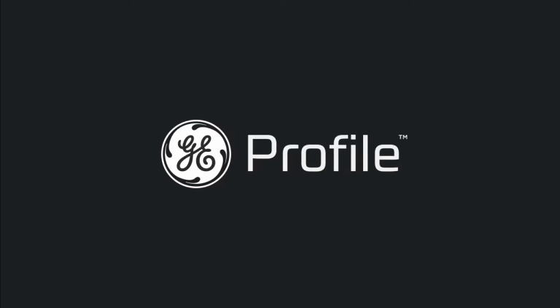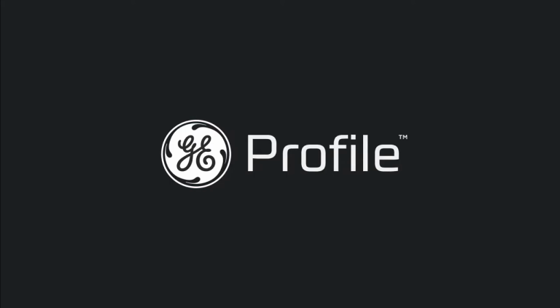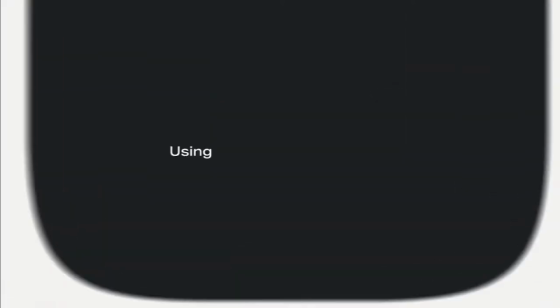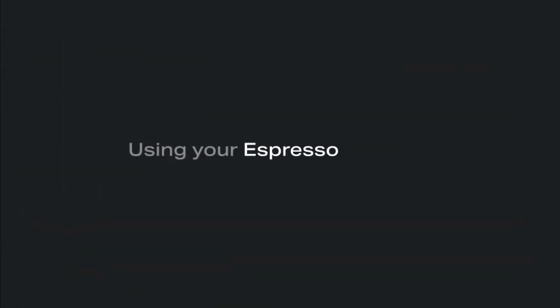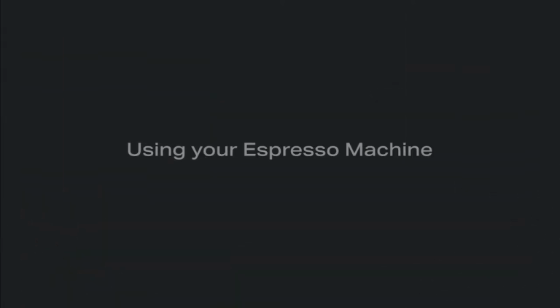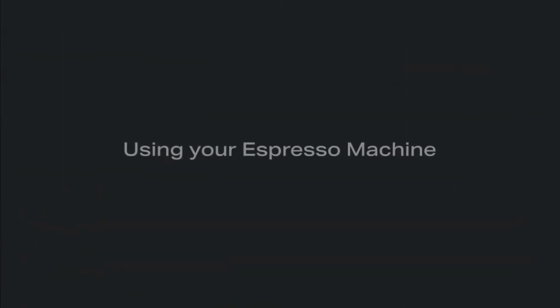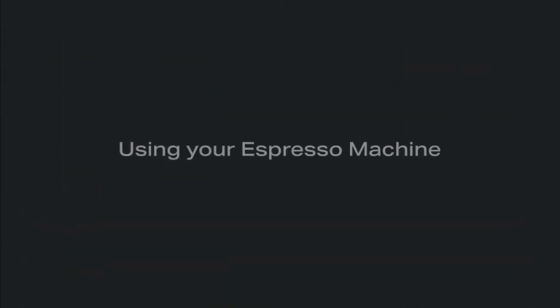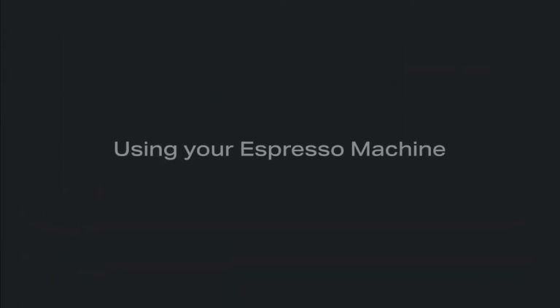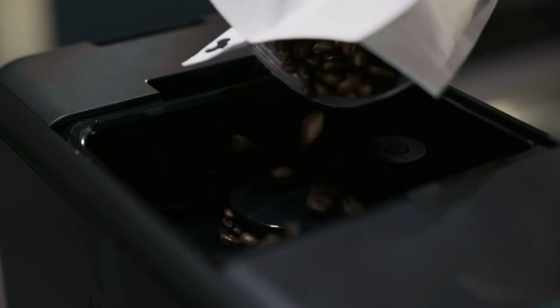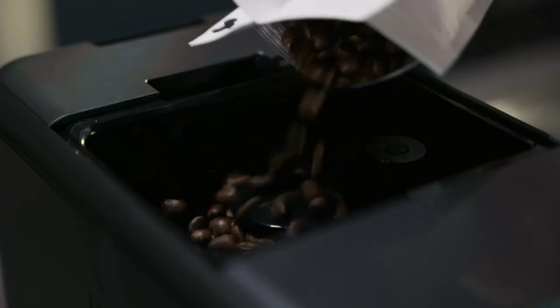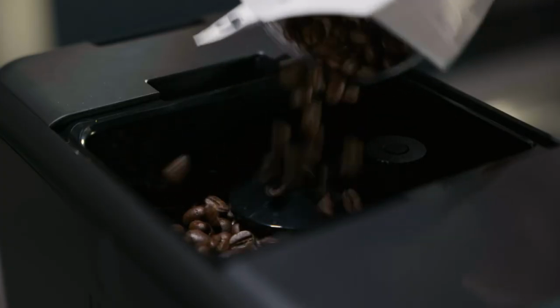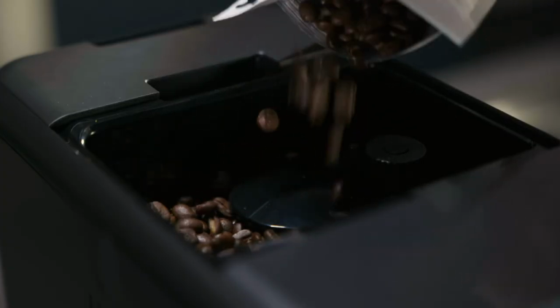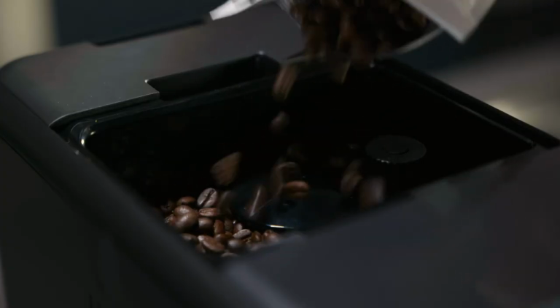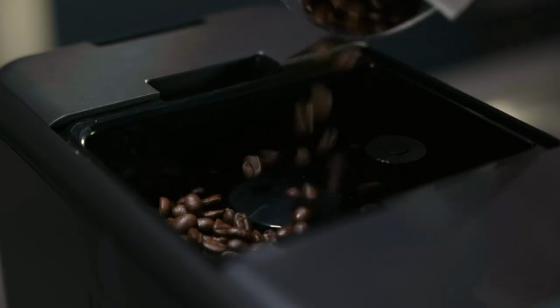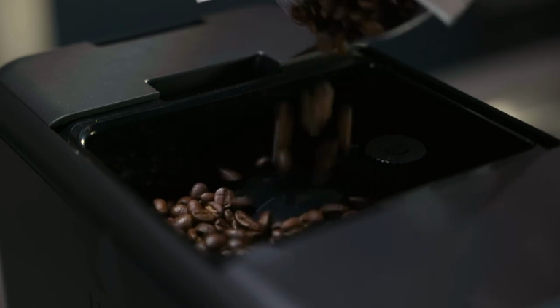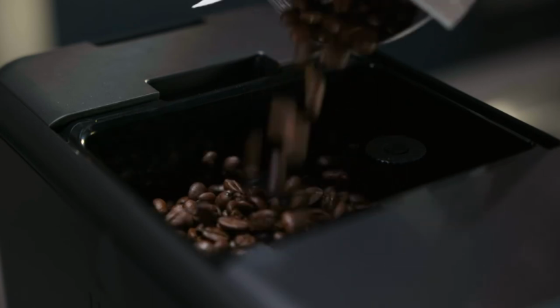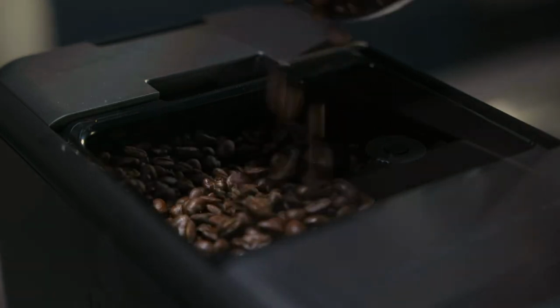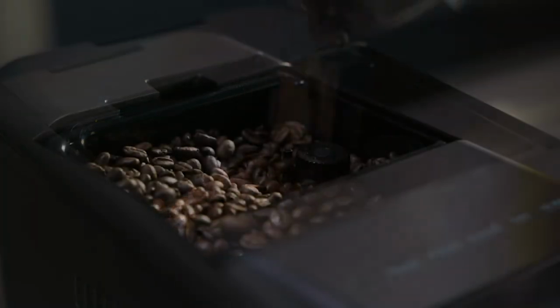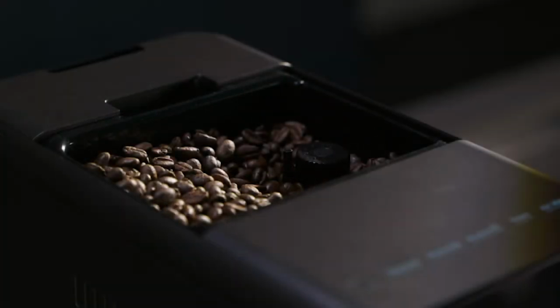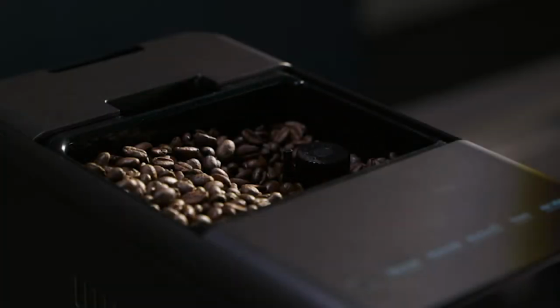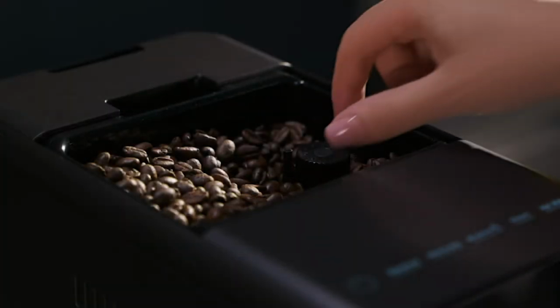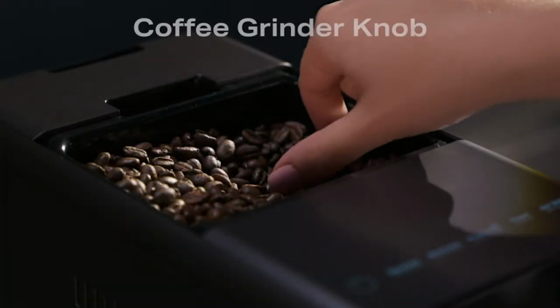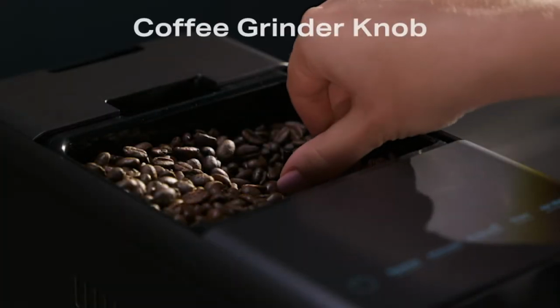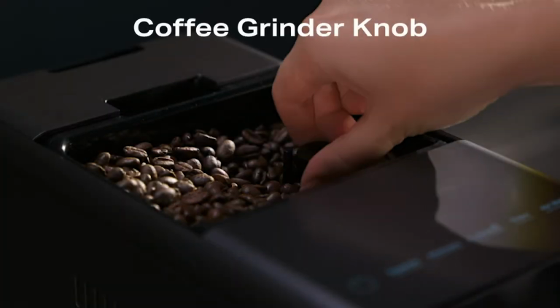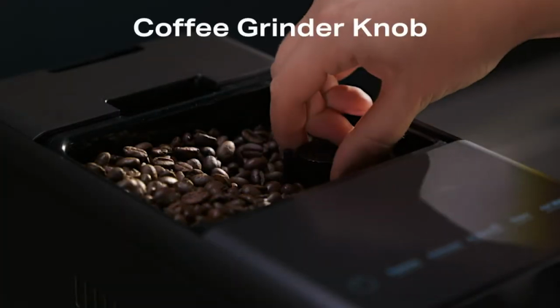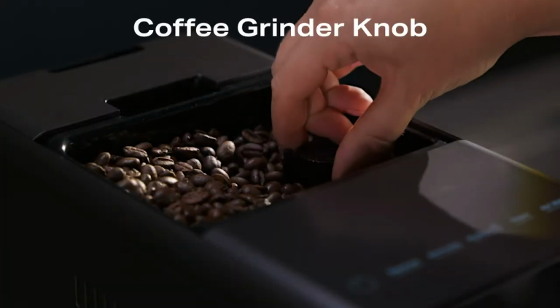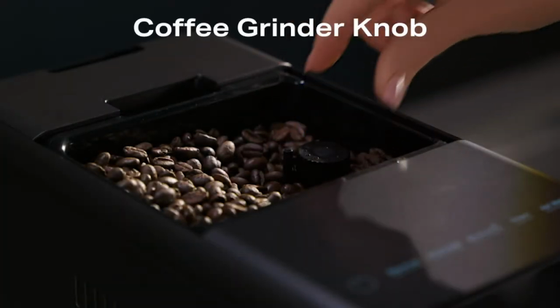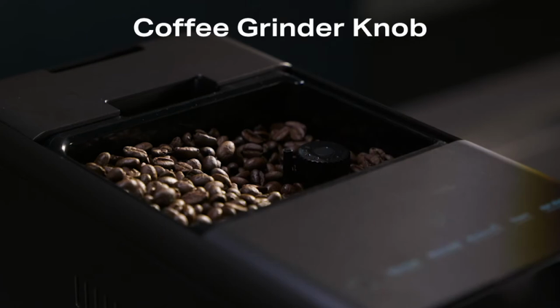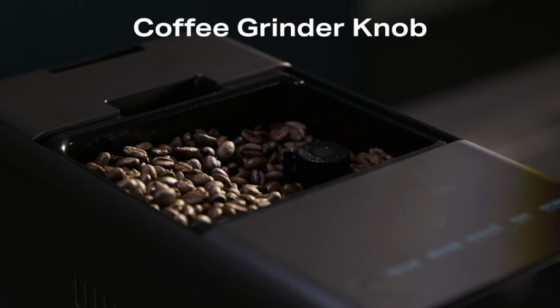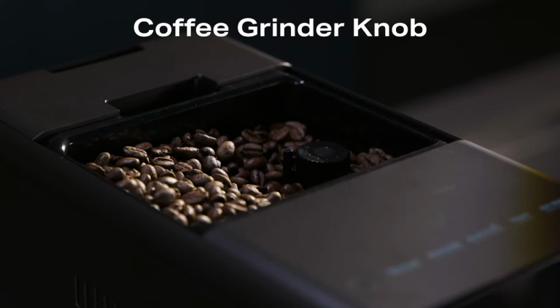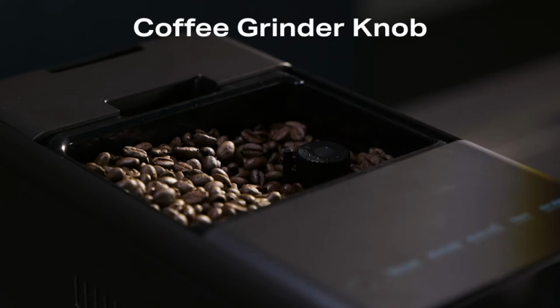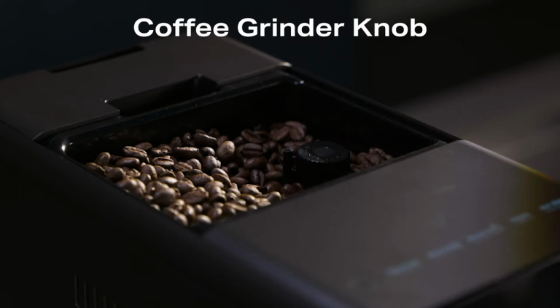Using your espresso machine. Add coffee beans to the coffee bean container. While the machine is grinding, adjust the coffee grinder knob to your desired grind size.